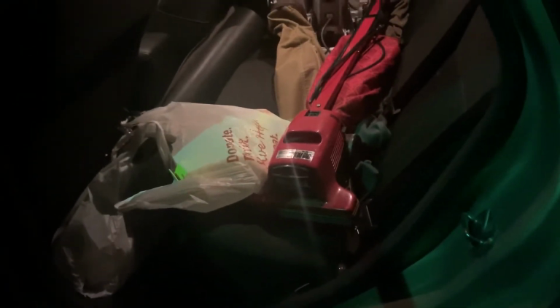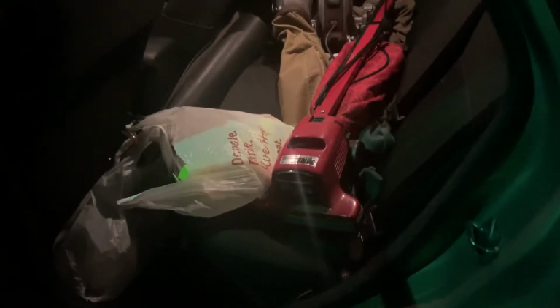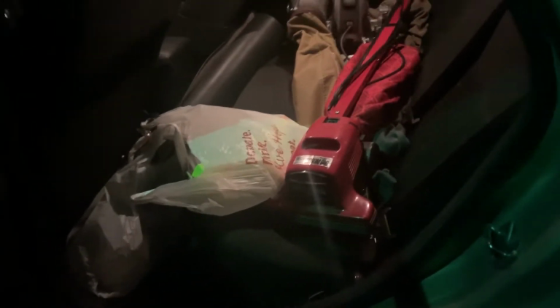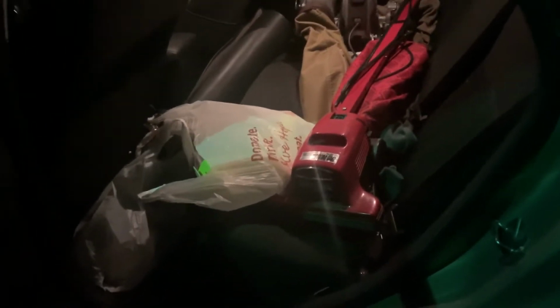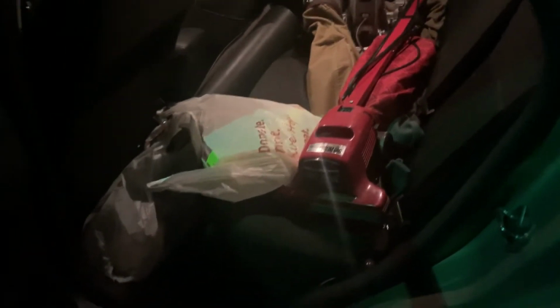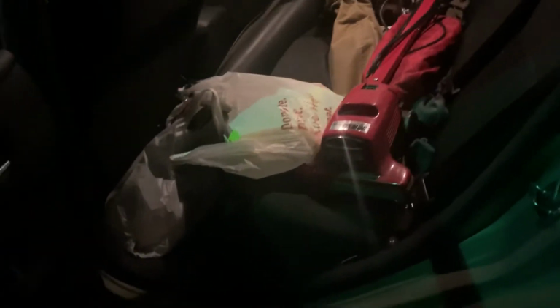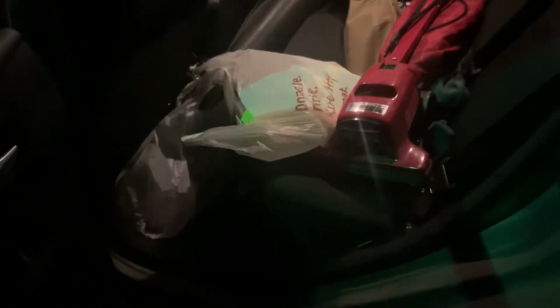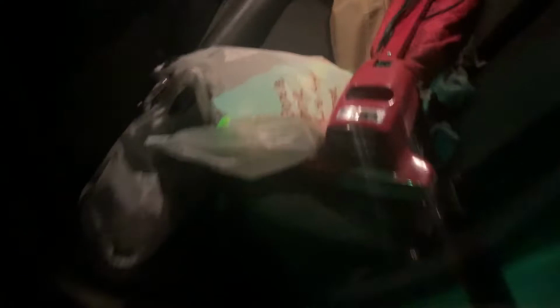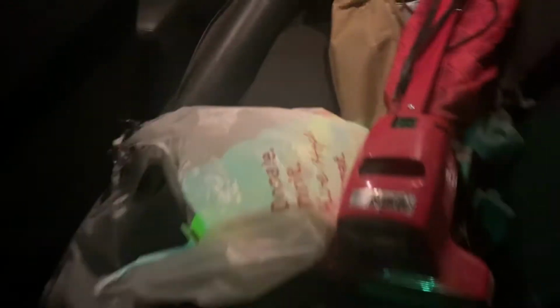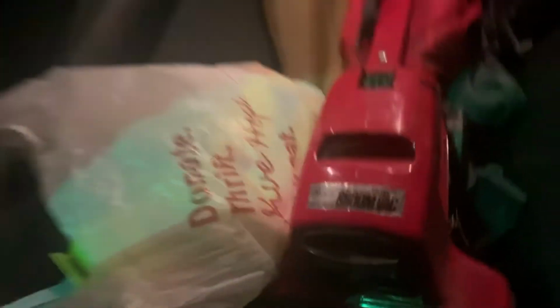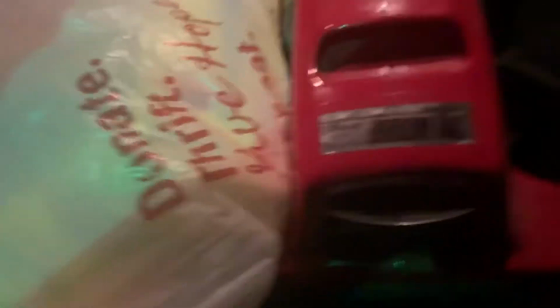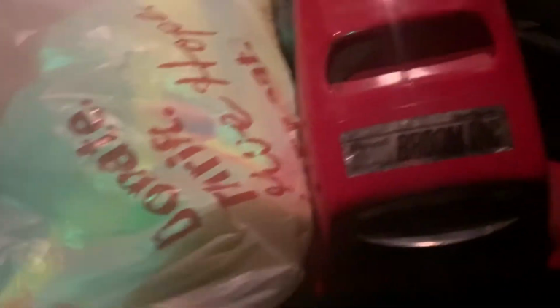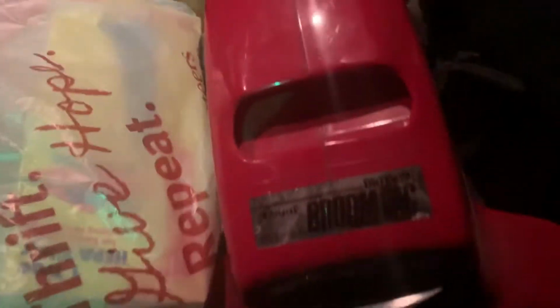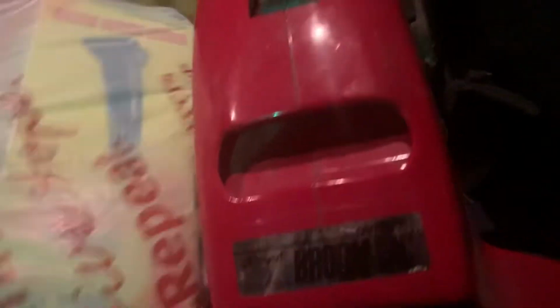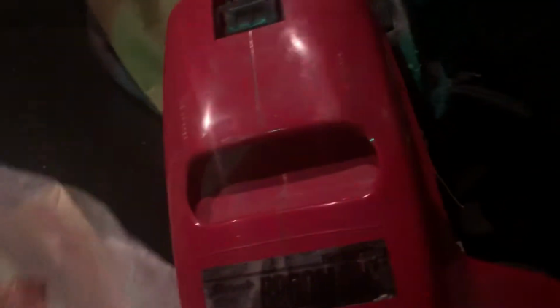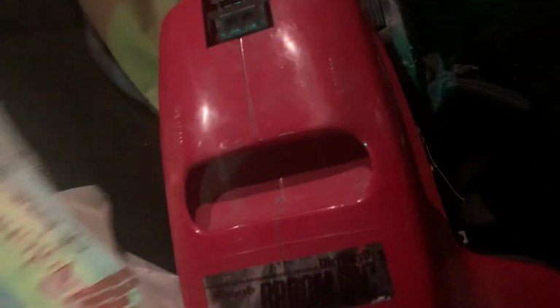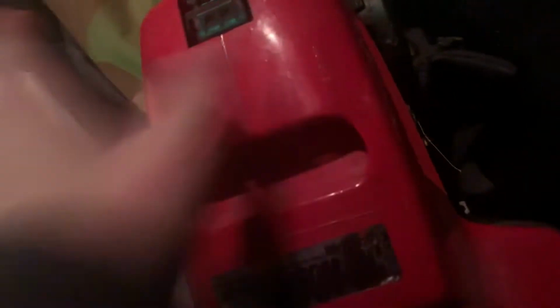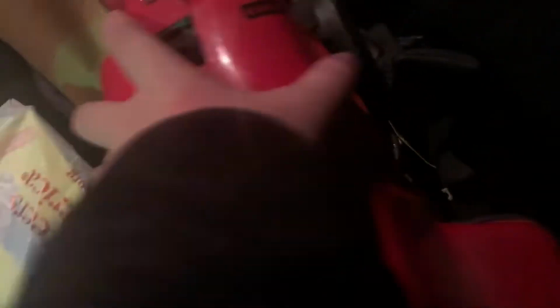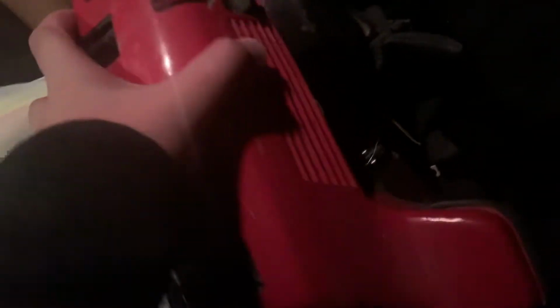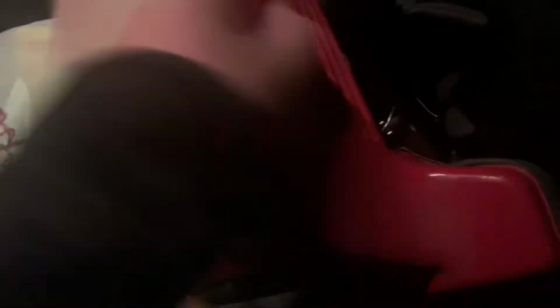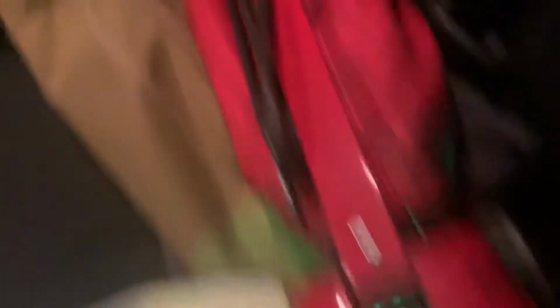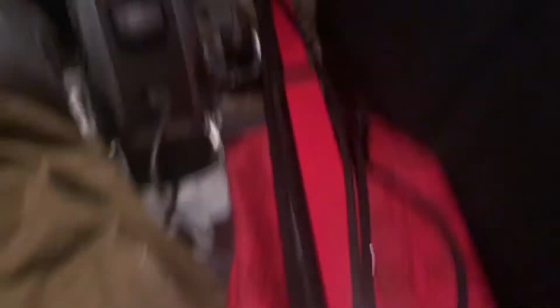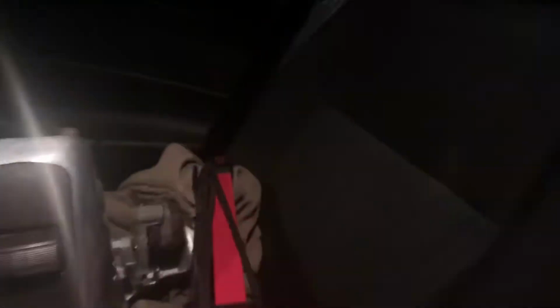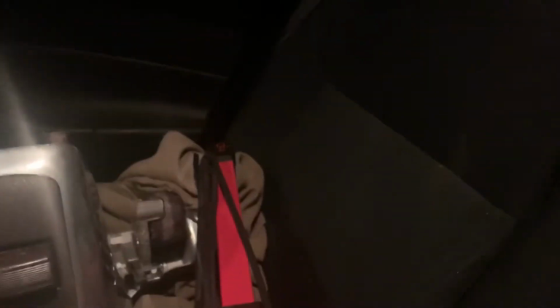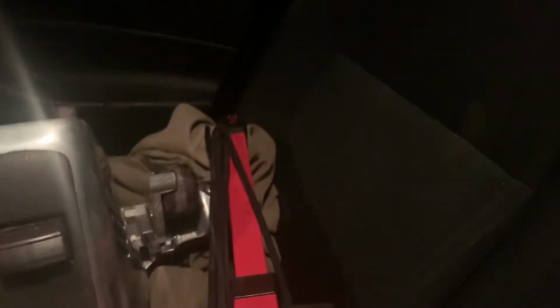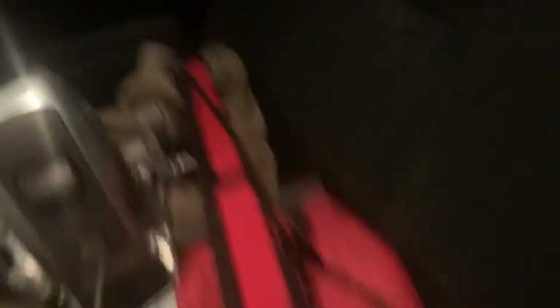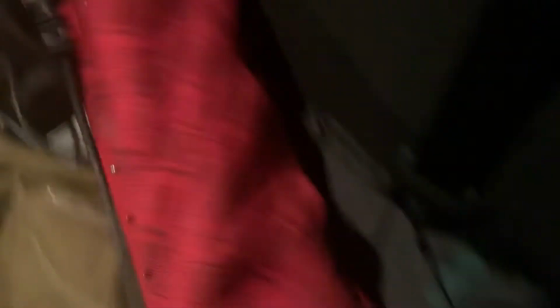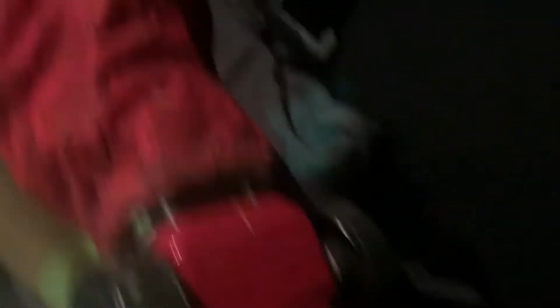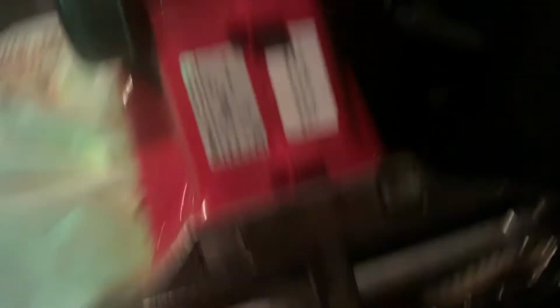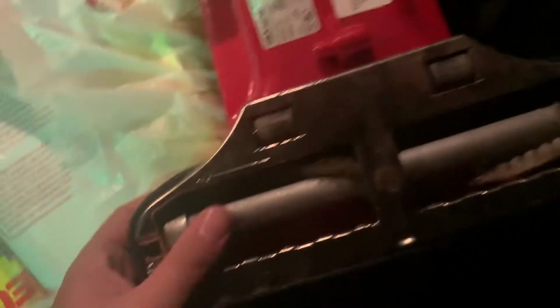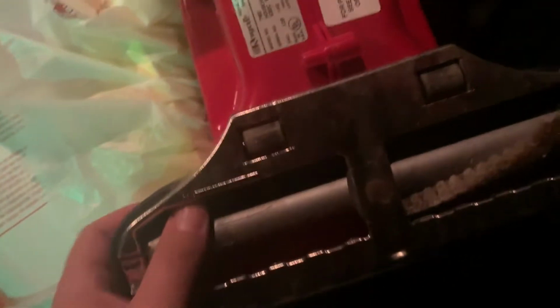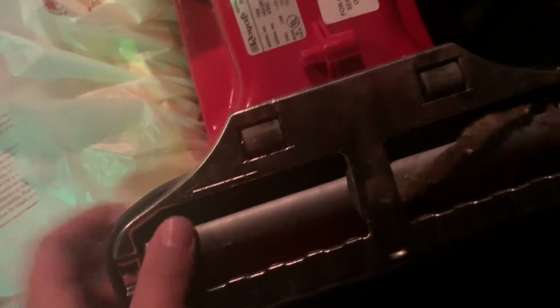Hey guys, here's a quick redo video because my phone messed it all up. We'll start with this machine that I got today — it's a Dirt Devil Broom Vac, eight dollars, as you might be able to see on the handle. Got this out when I was out in Cleveland.